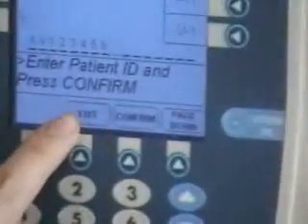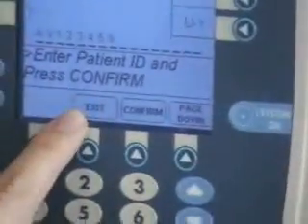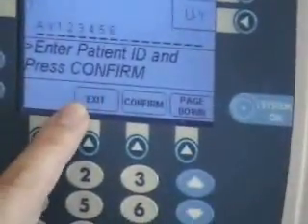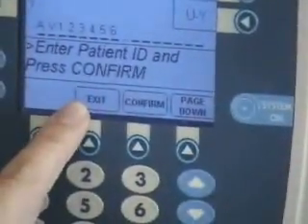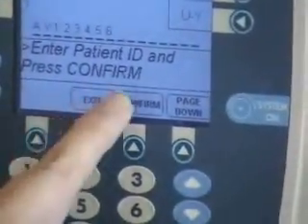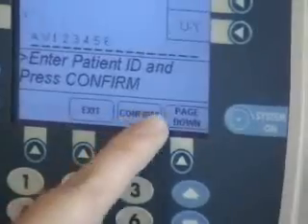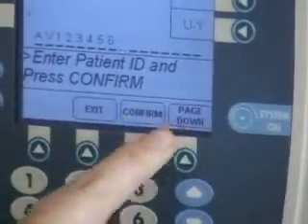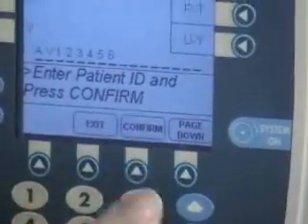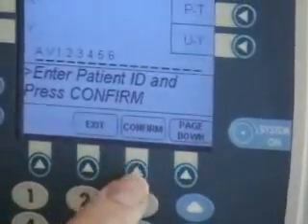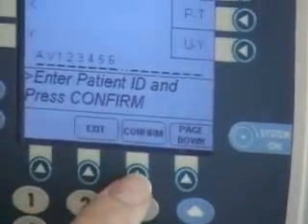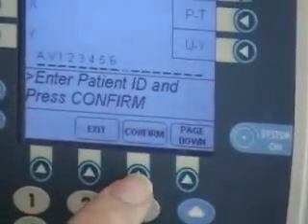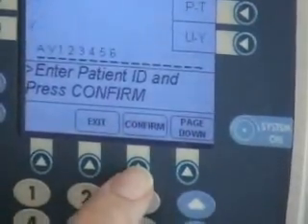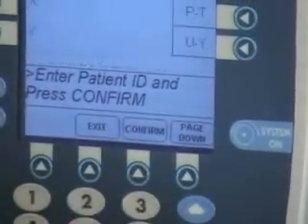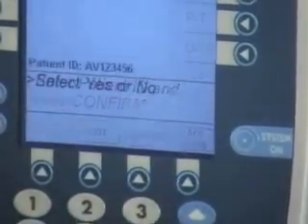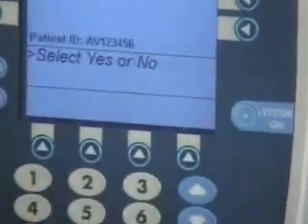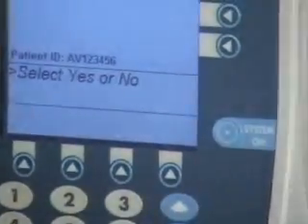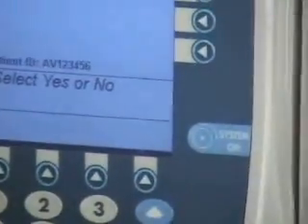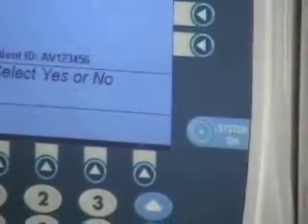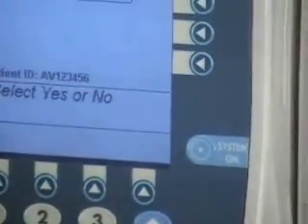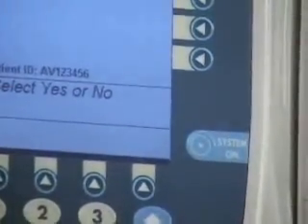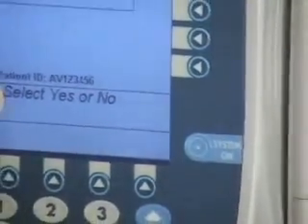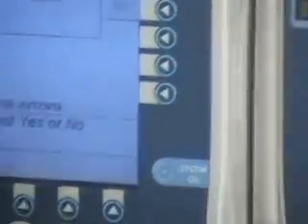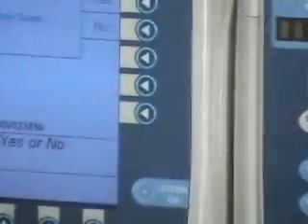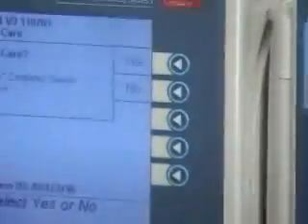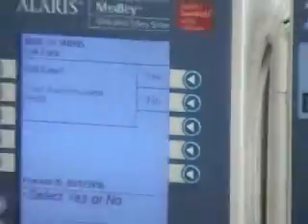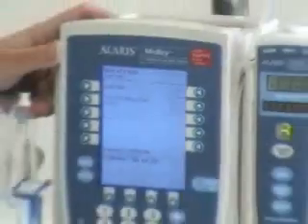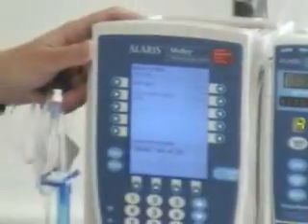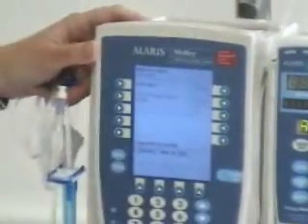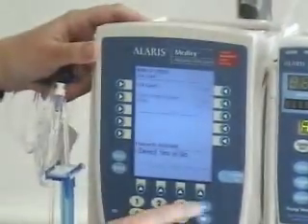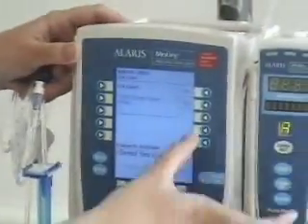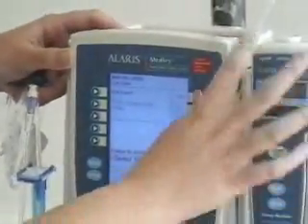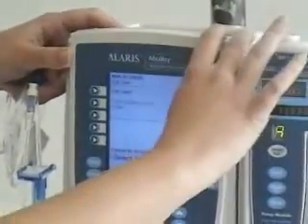I have an option to exit, confirm, or page down — so we'll confirm. Then it asks you: is this critical care? We will say yes.